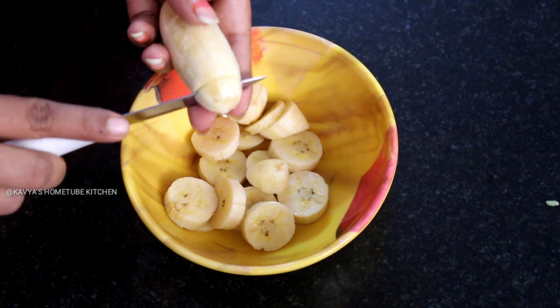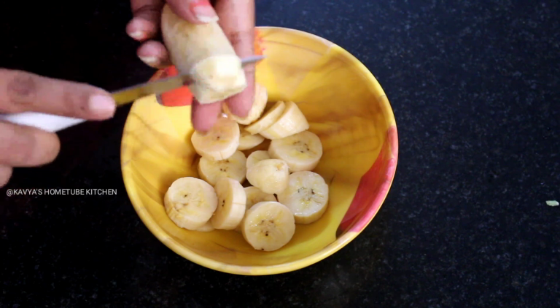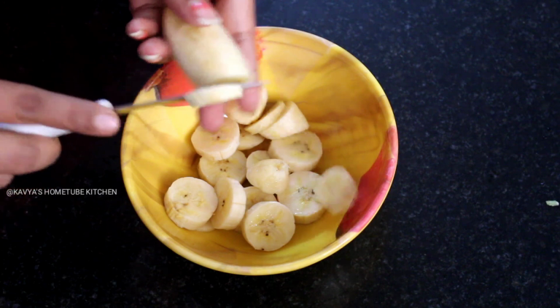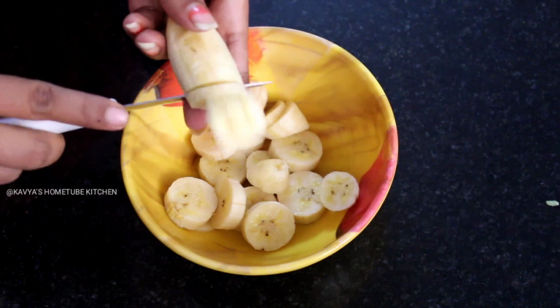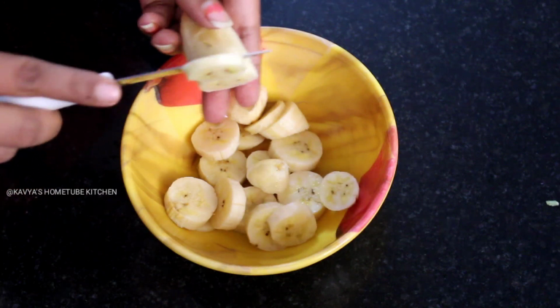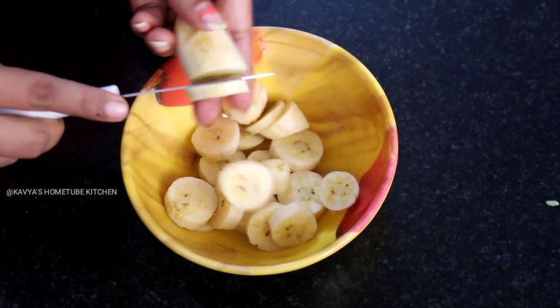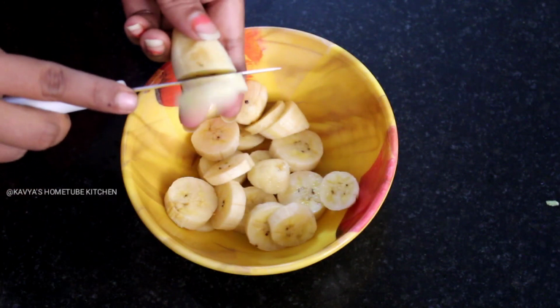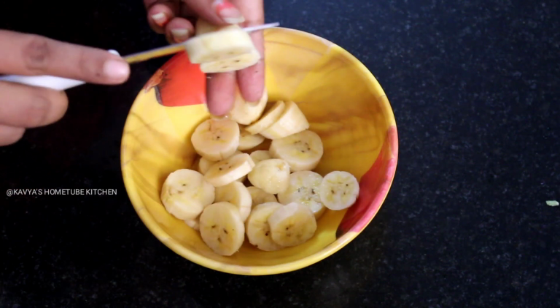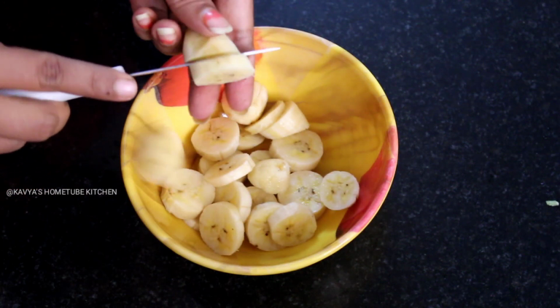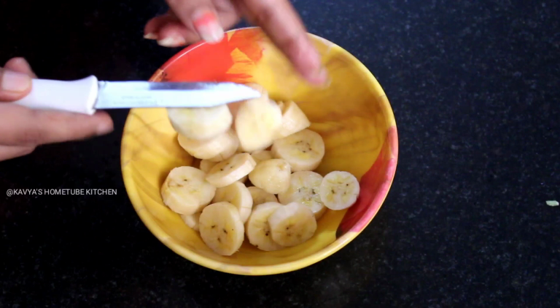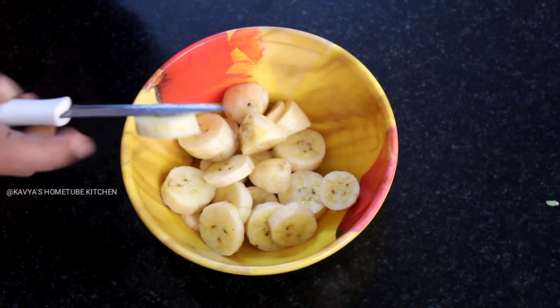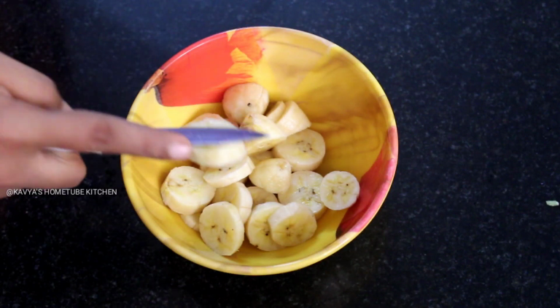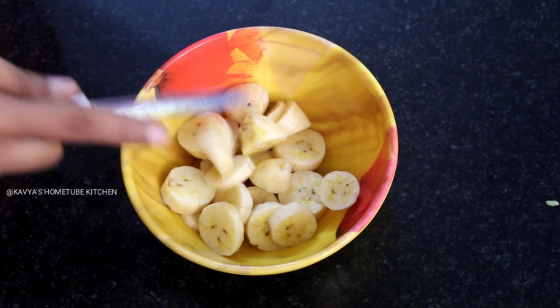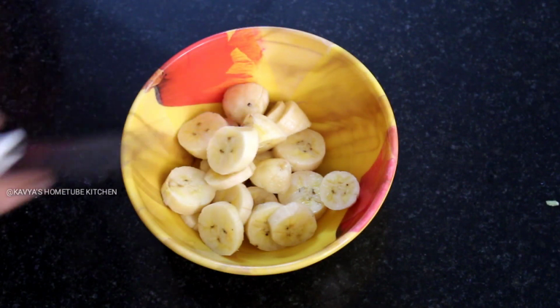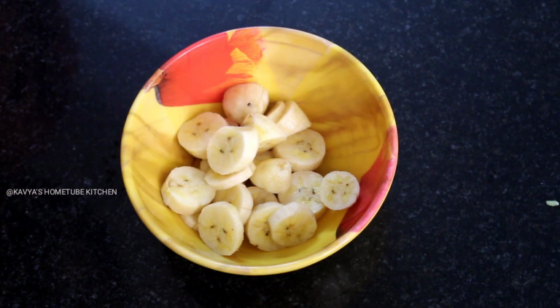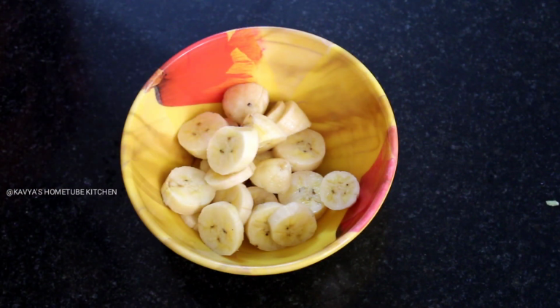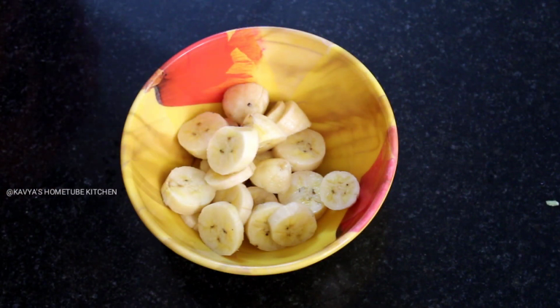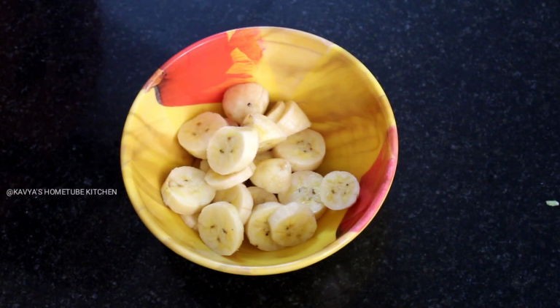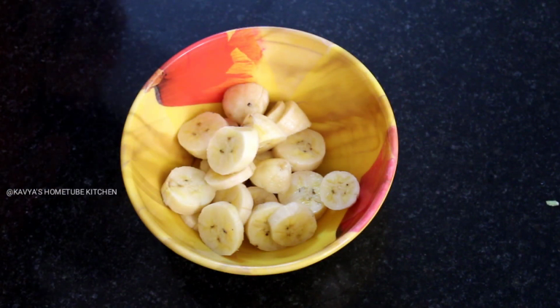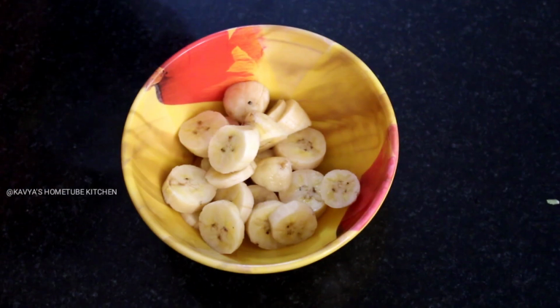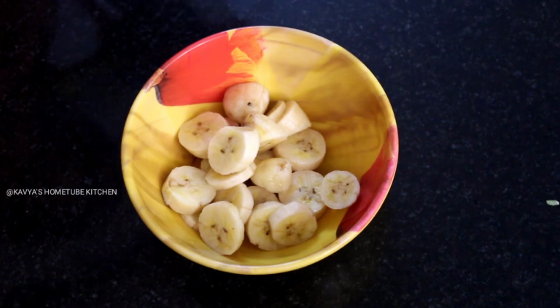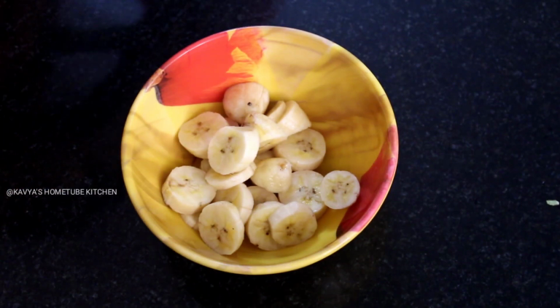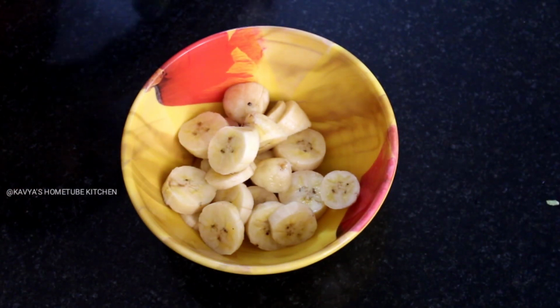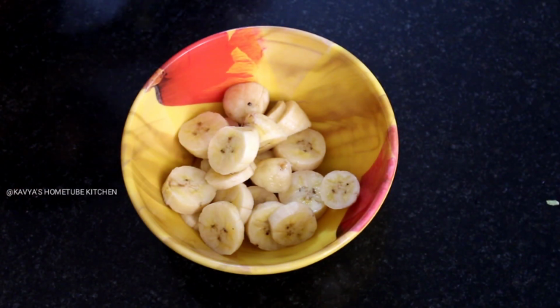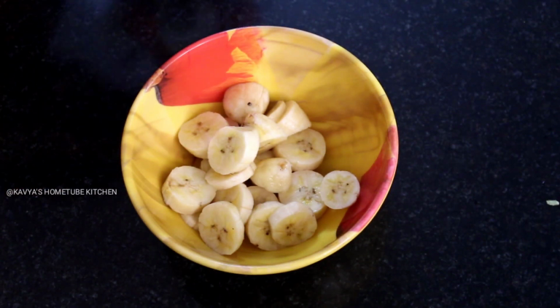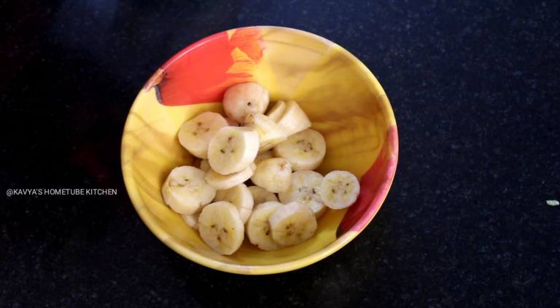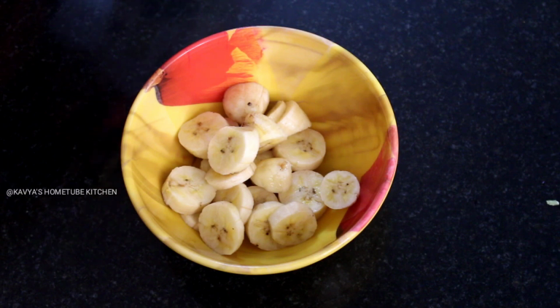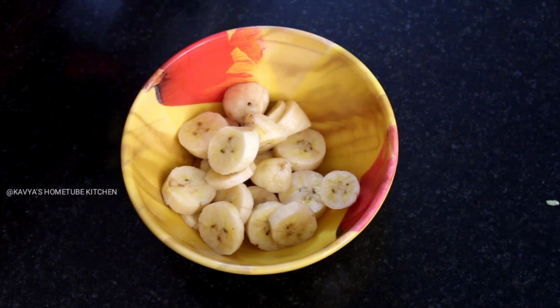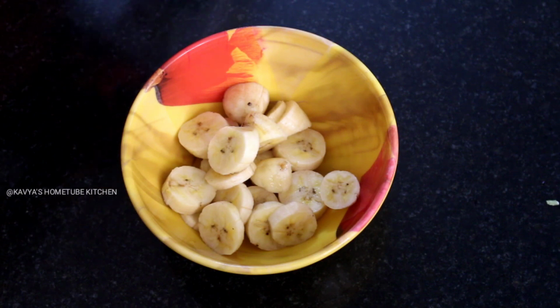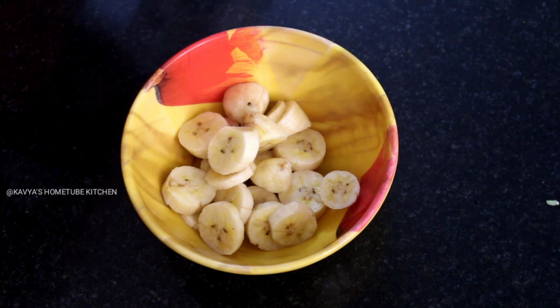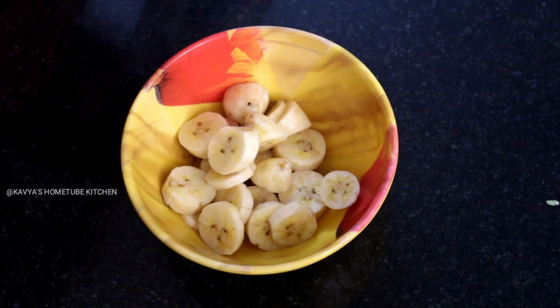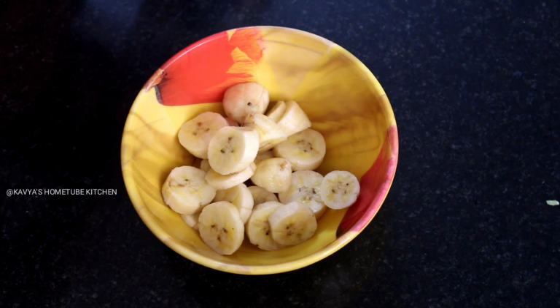I am going to make 3 tablespoons of the pot. It will be a taste — a robust one.